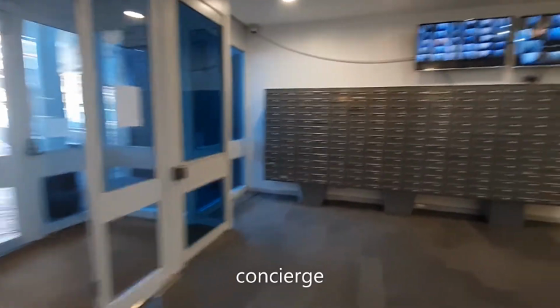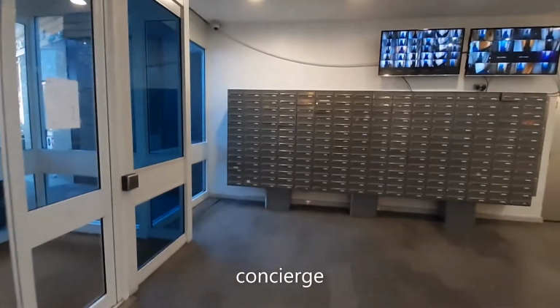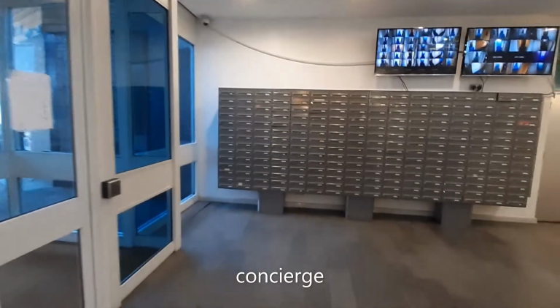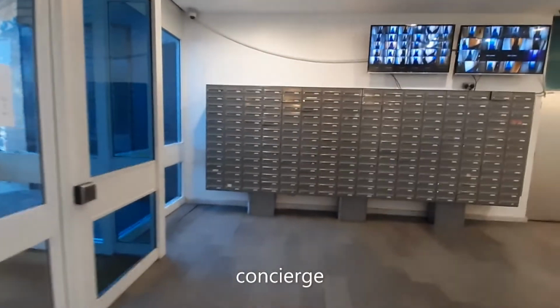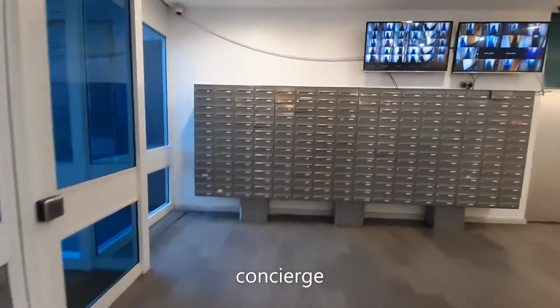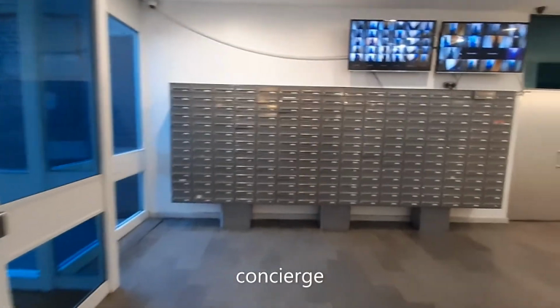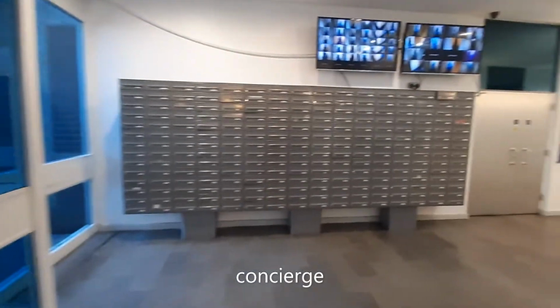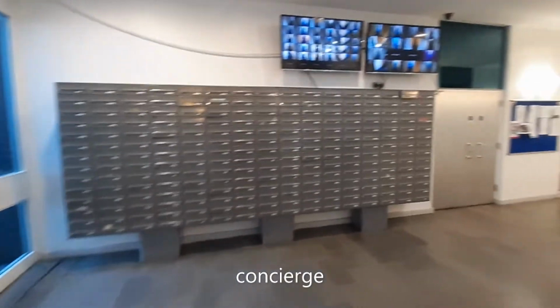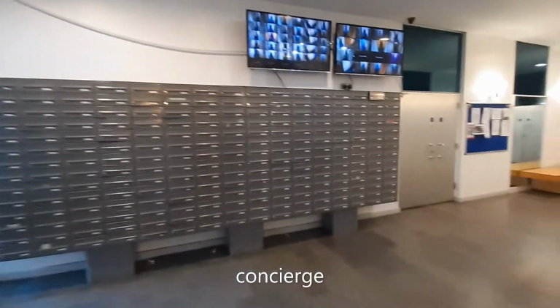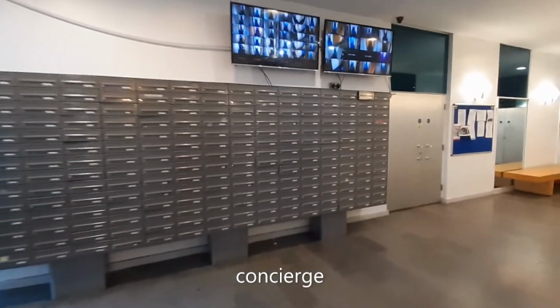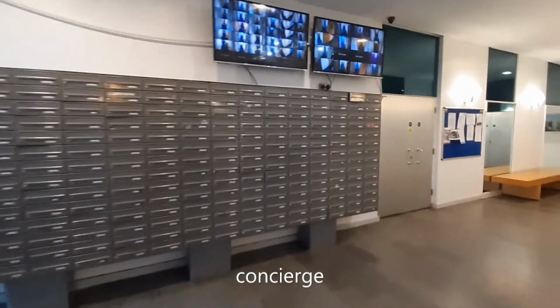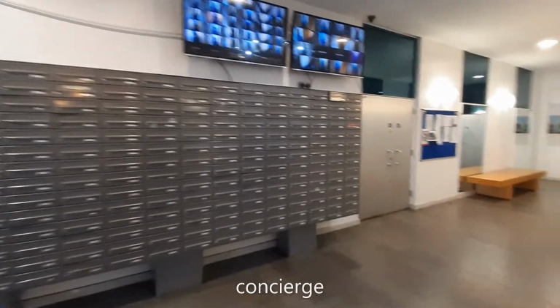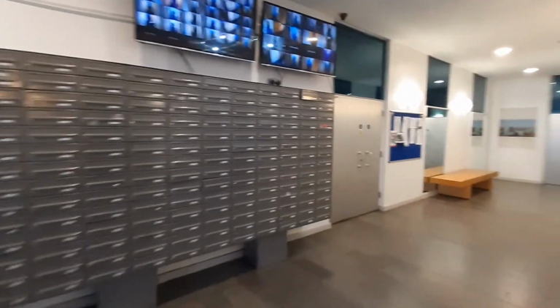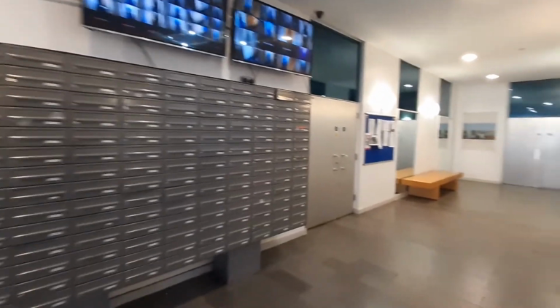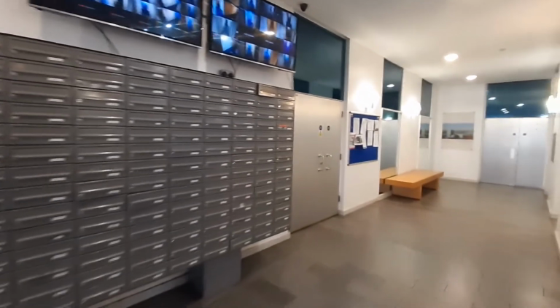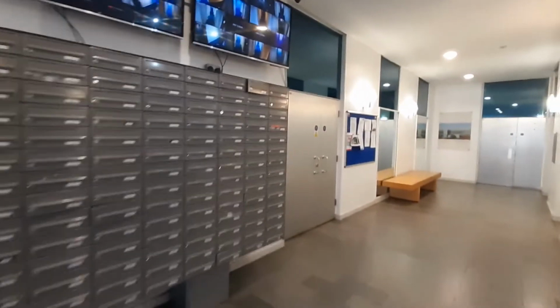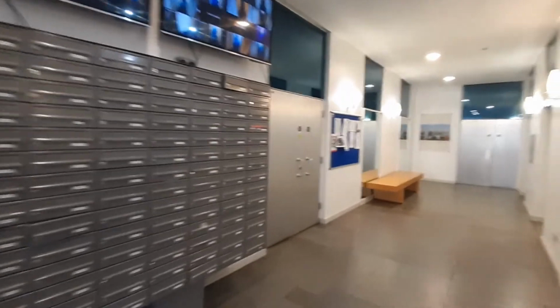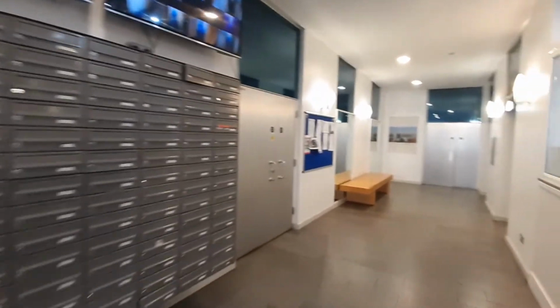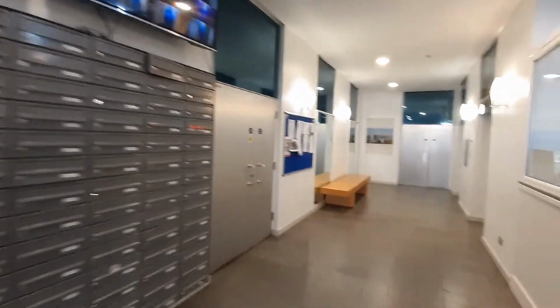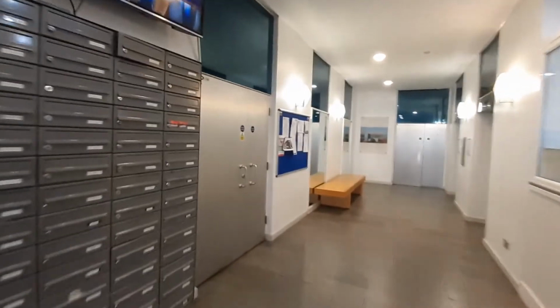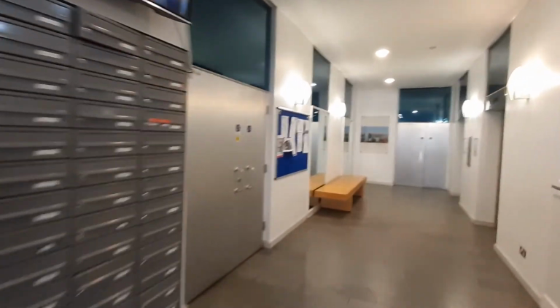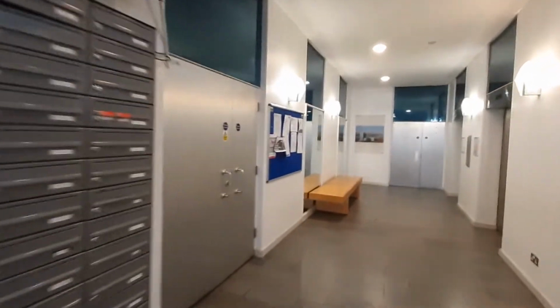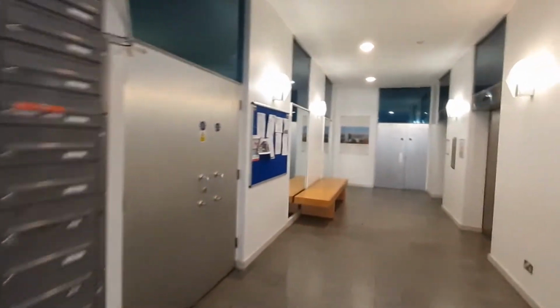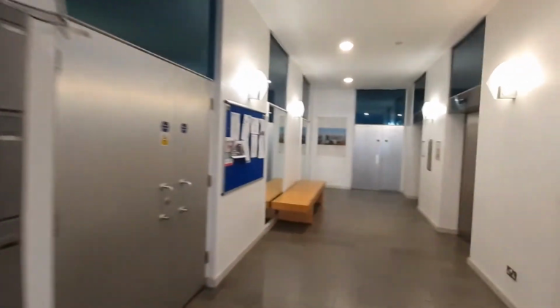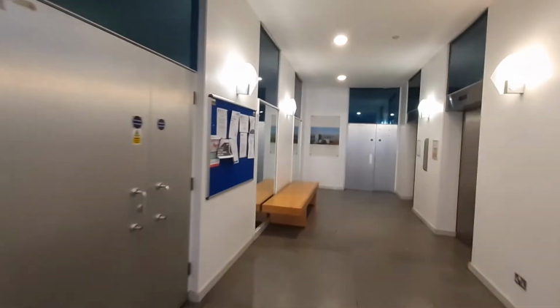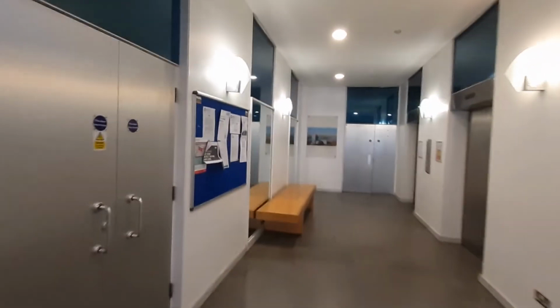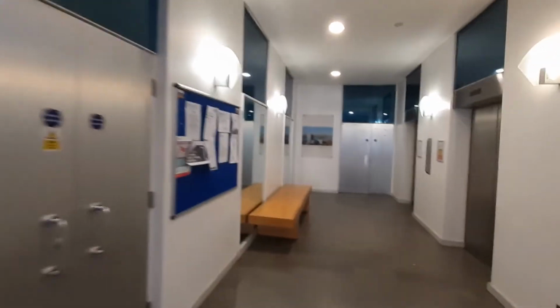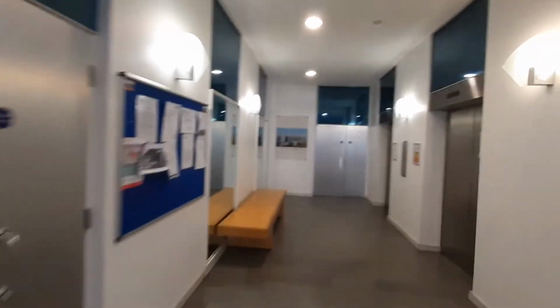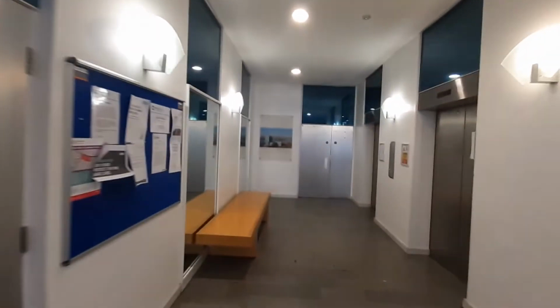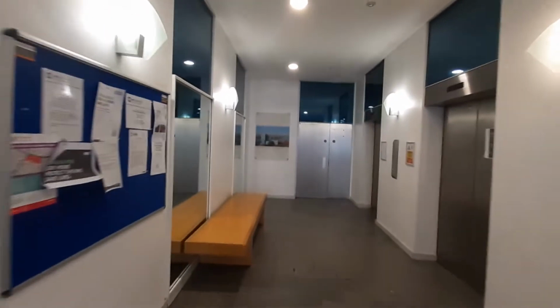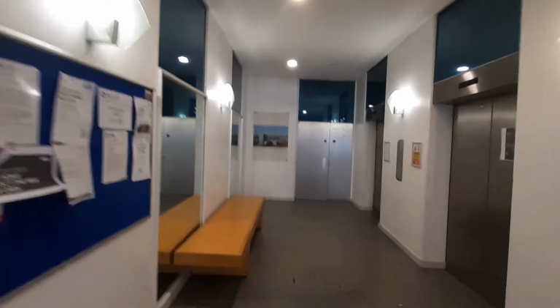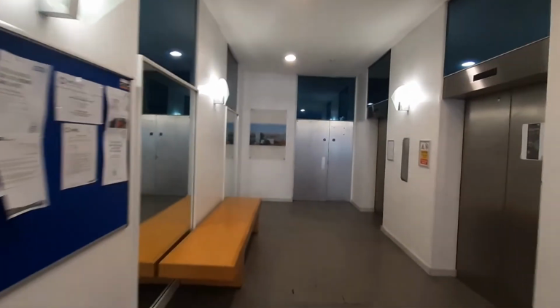The concierge is just by the entrance. There is CCTV in the building for your safety and there are two elevators for your comfort.